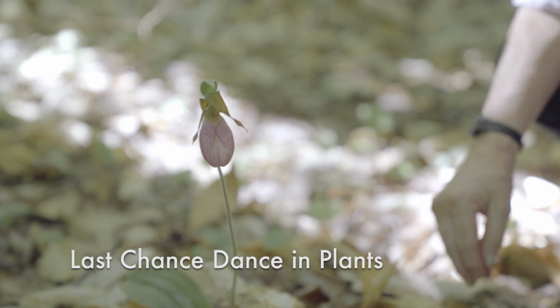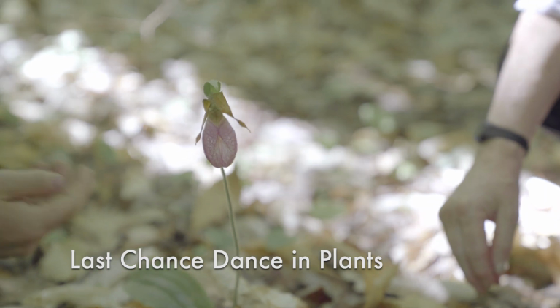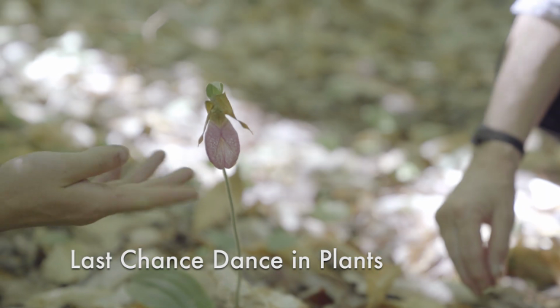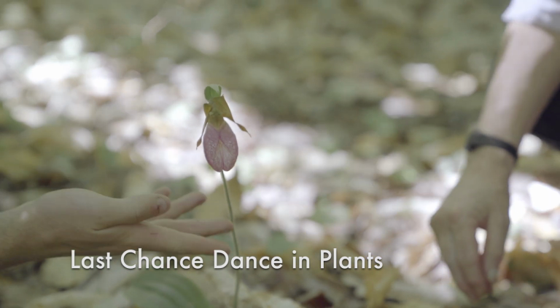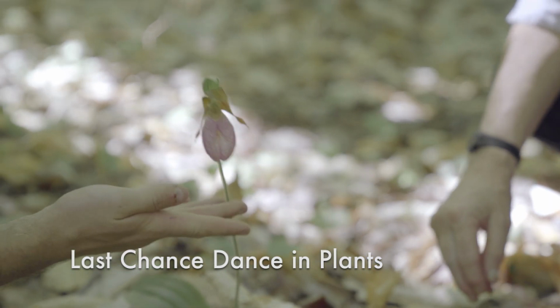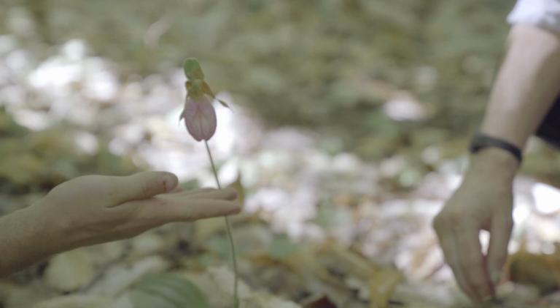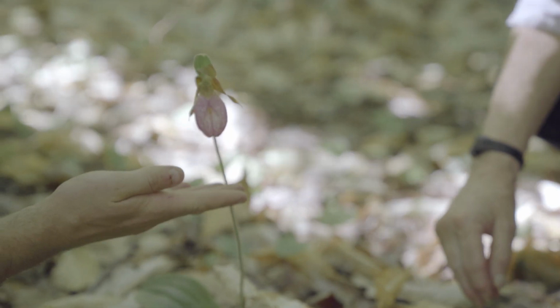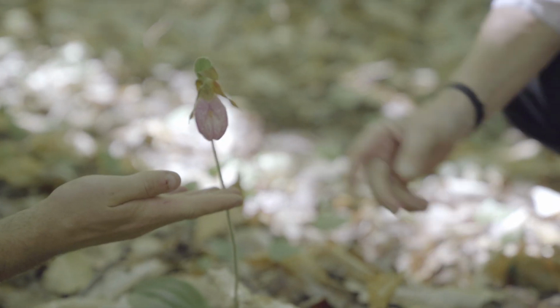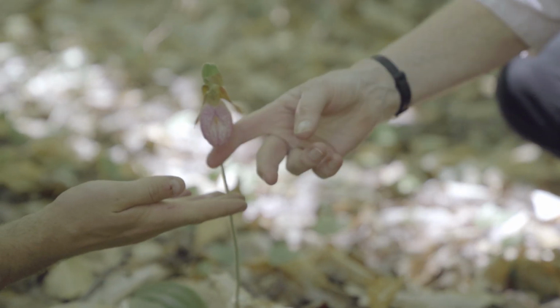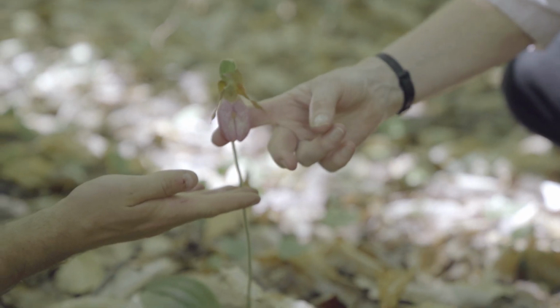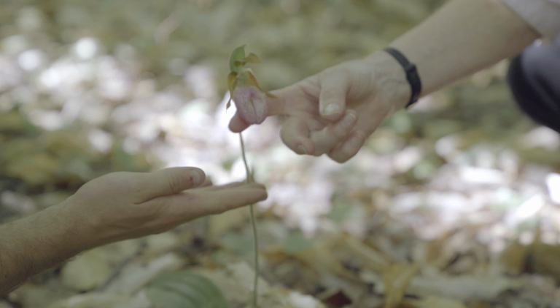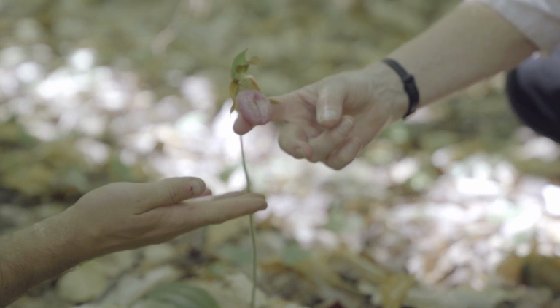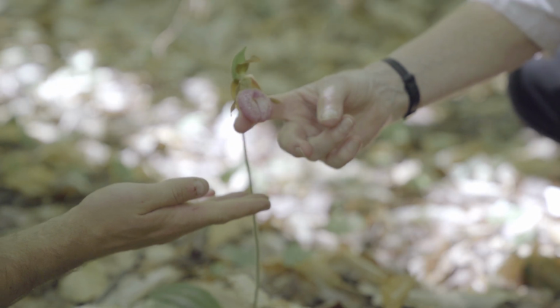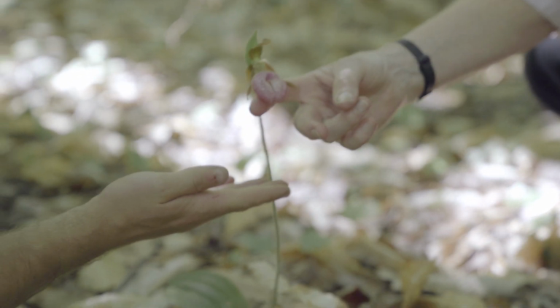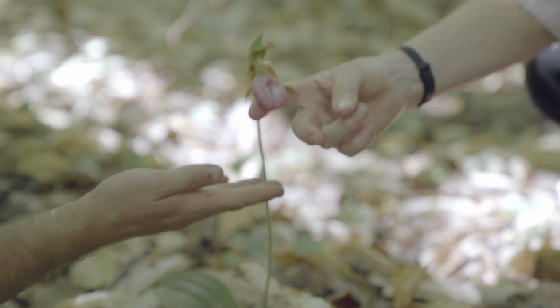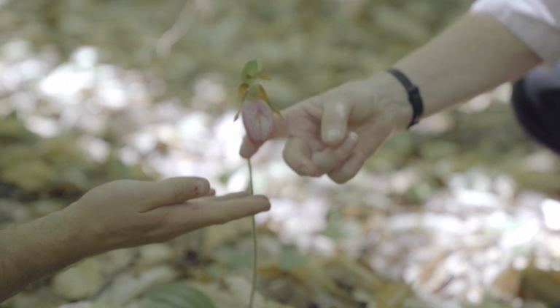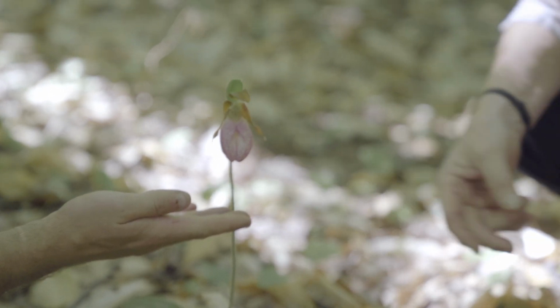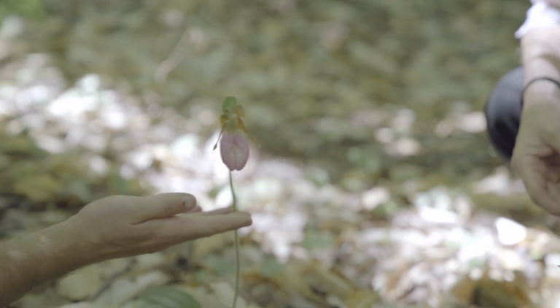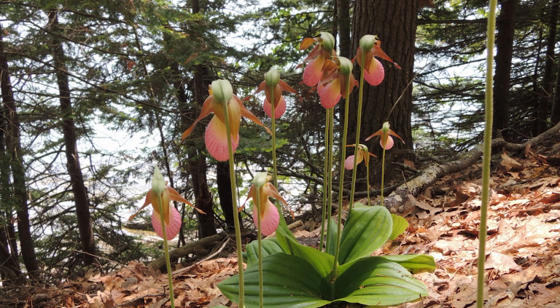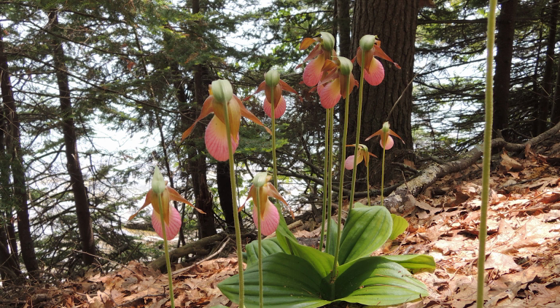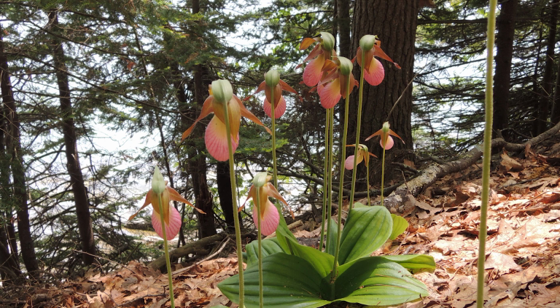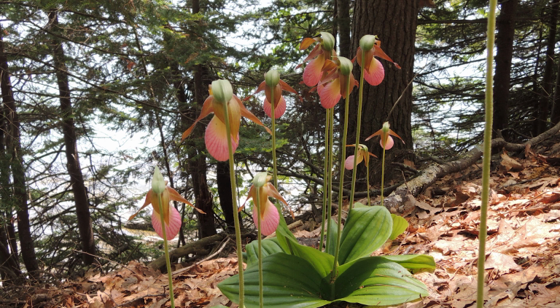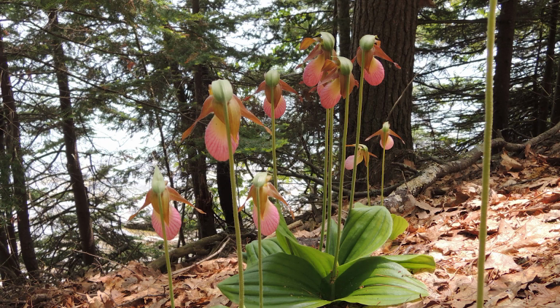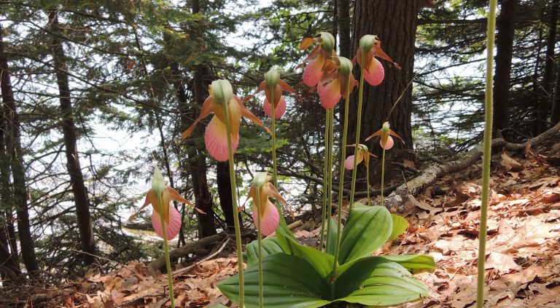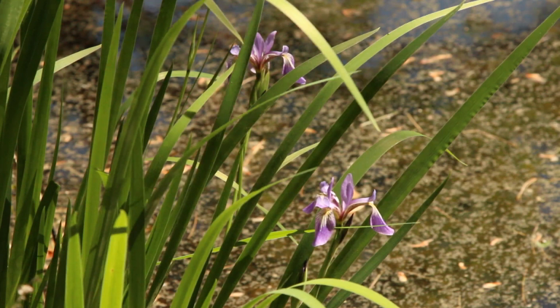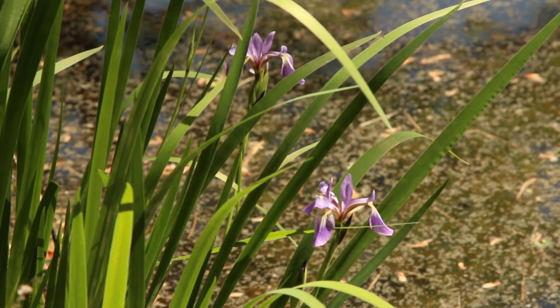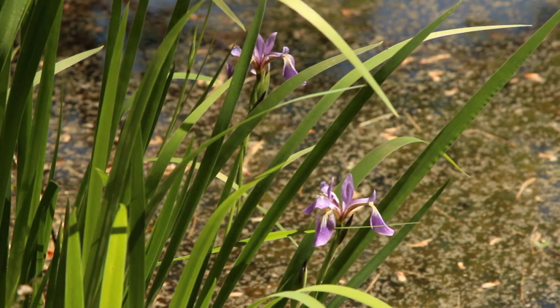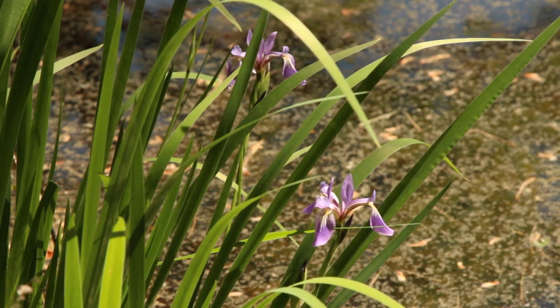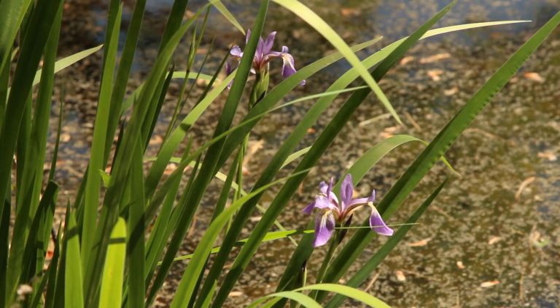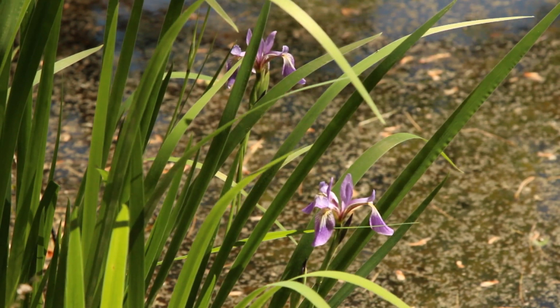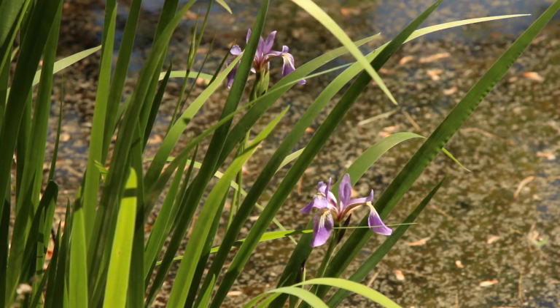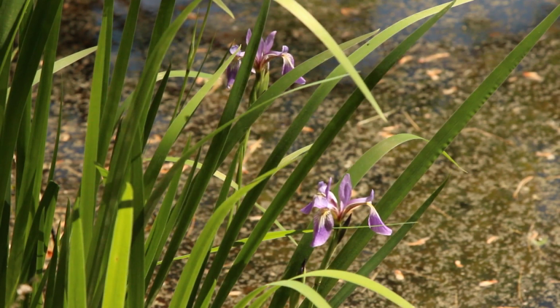Flowers look so innocent, but just like humans, they can be manipulative and very picky about their mates. Take pink lady slippers and blue flag irises, two common bumblebee pollinated plants.